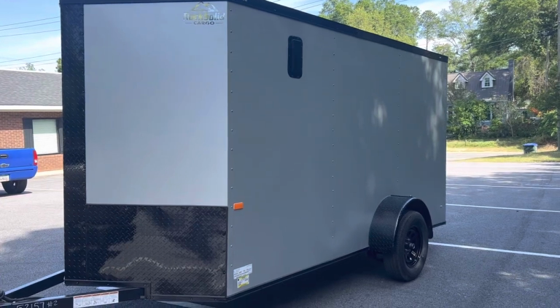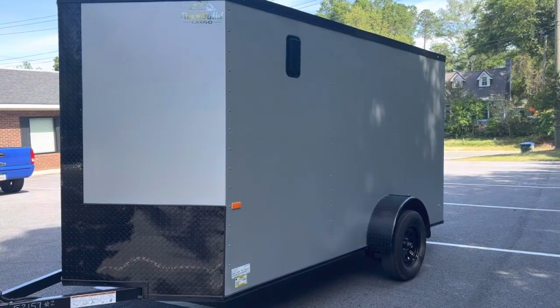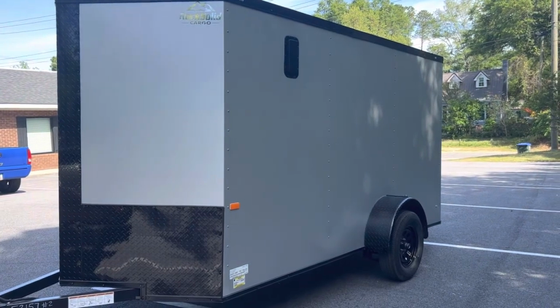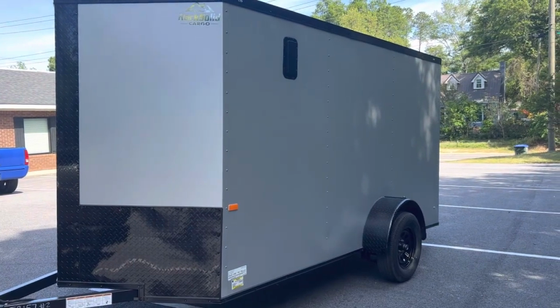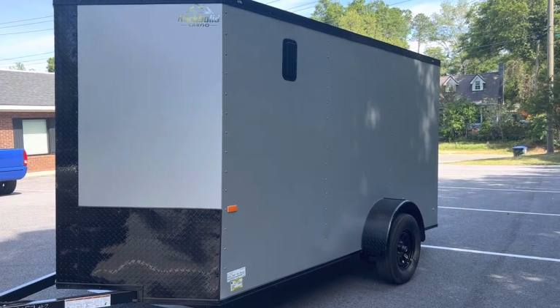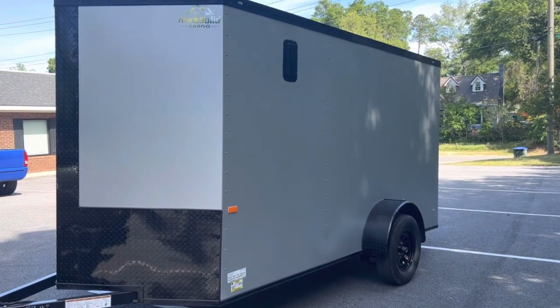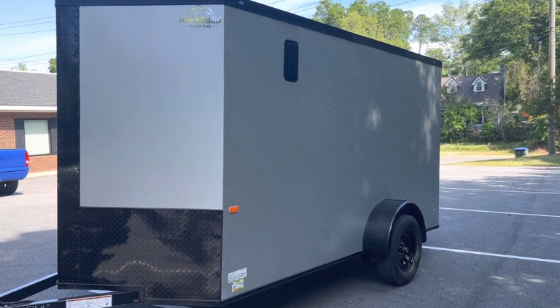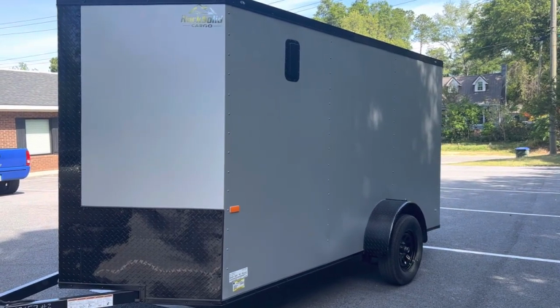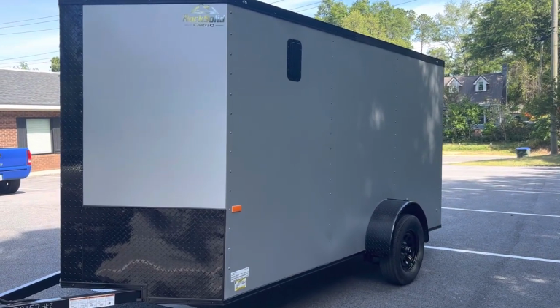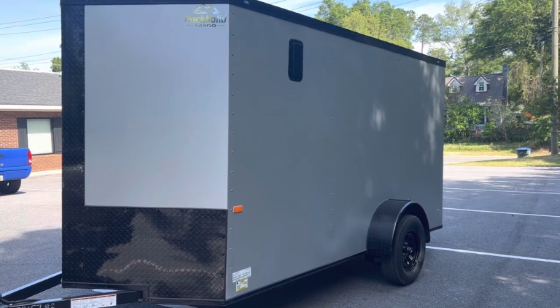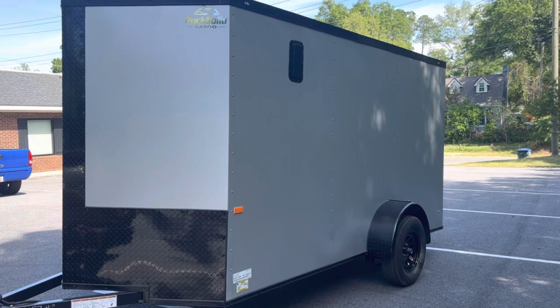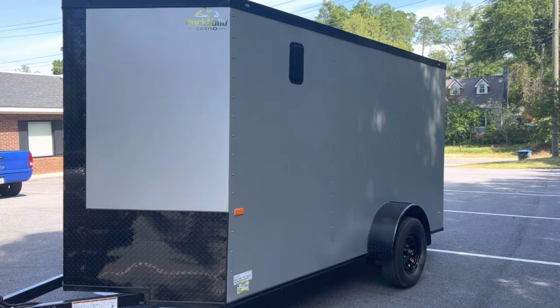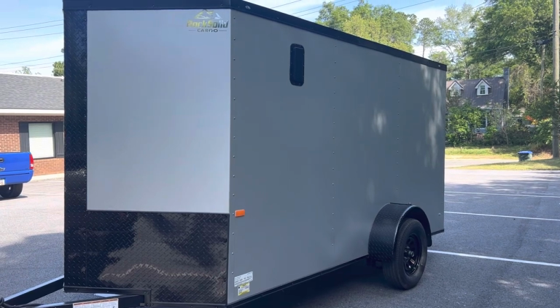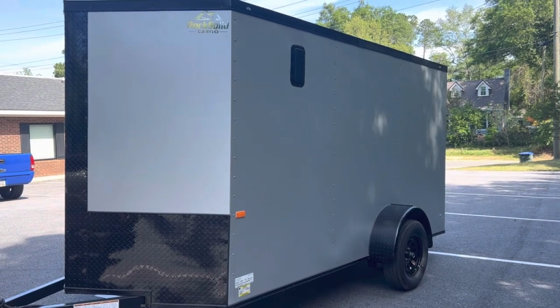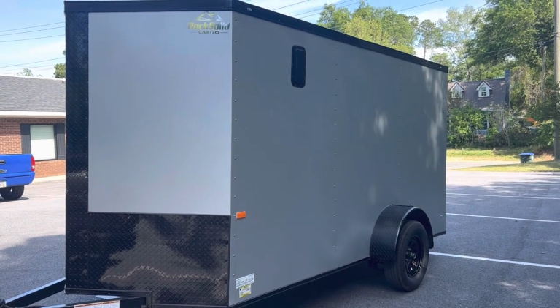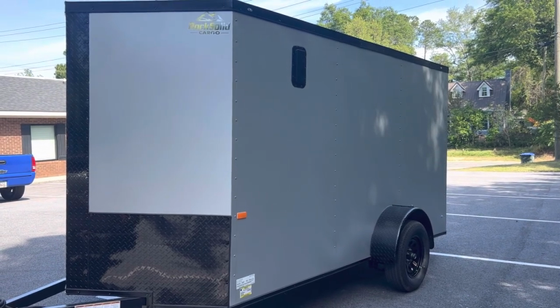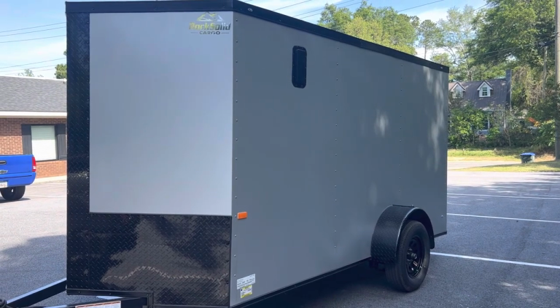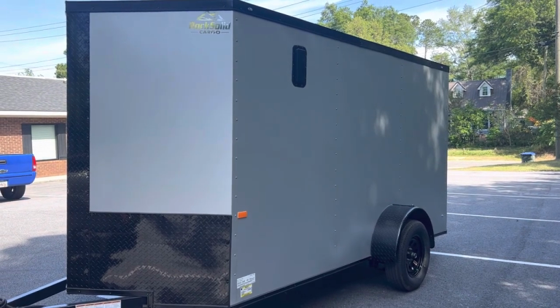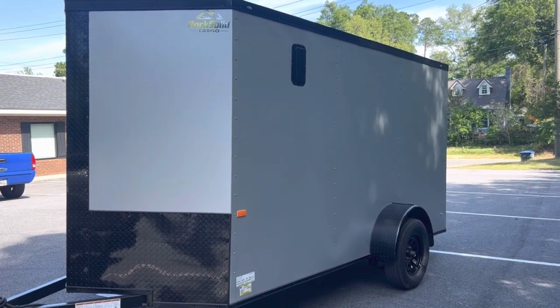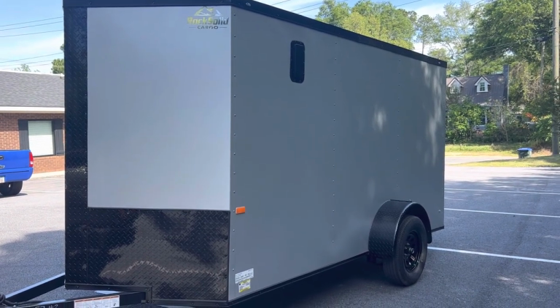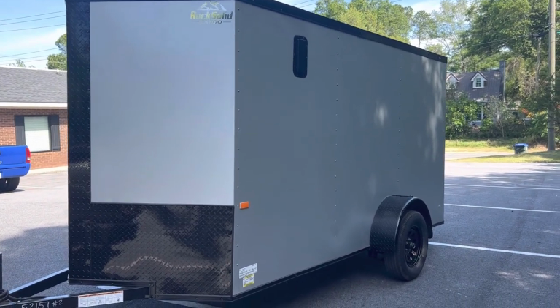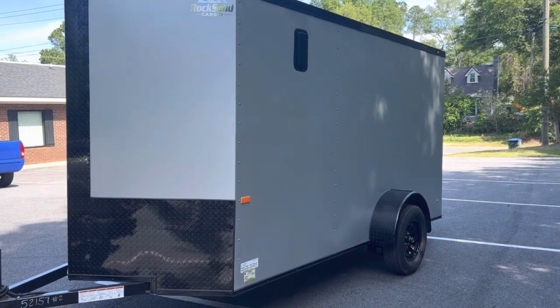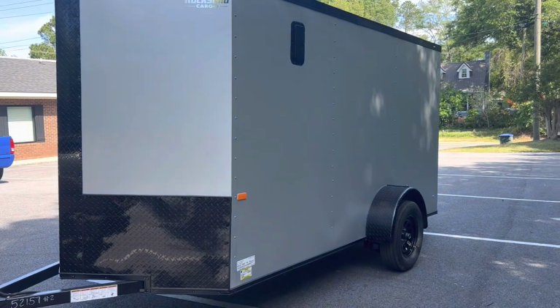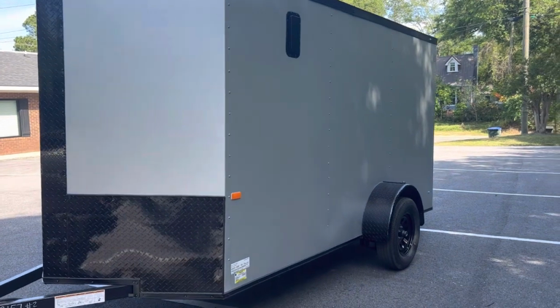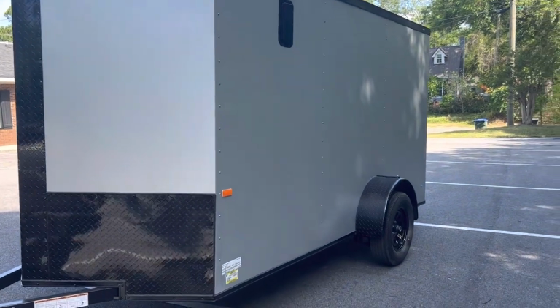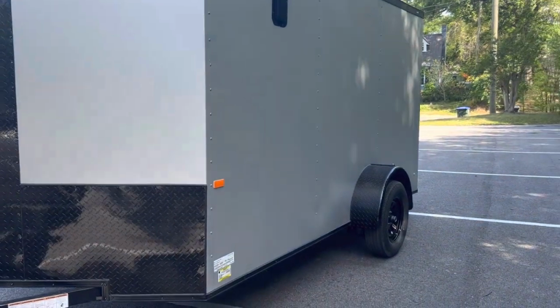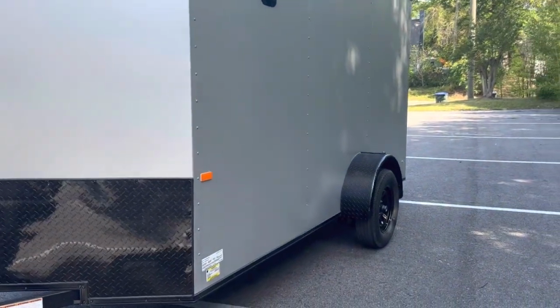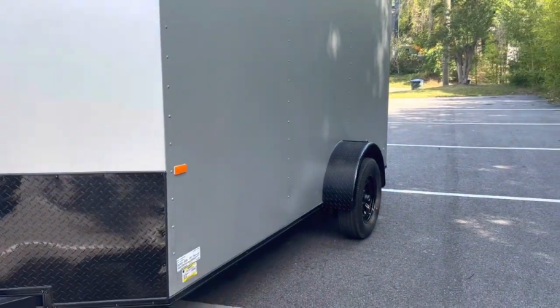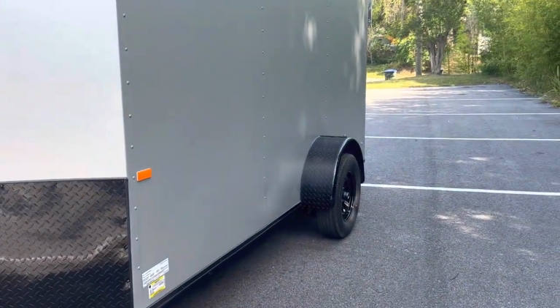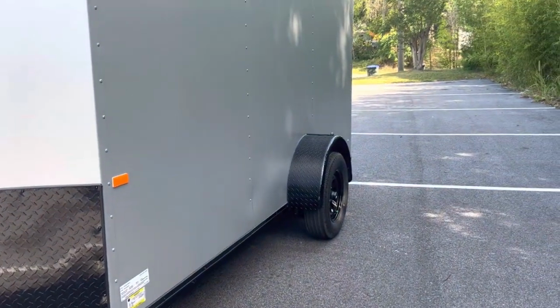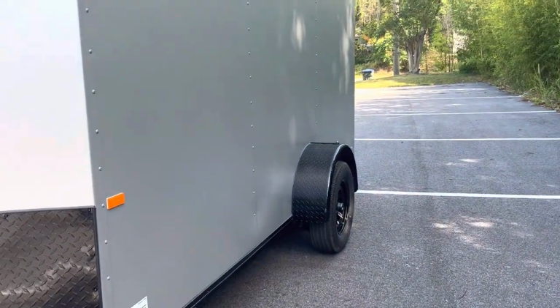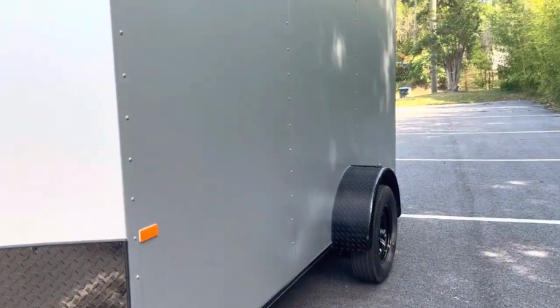This is a 6x12 single axle made by Rock Solid Cargo. This thing is awesome. It comes with a 5-year warranty plus 6-year warranty on the axles. You can drive this bad boy away for just $4,700. It's the new silver frost color.